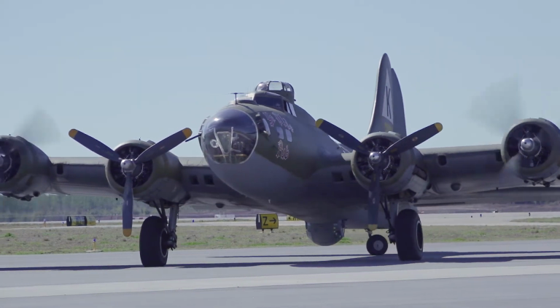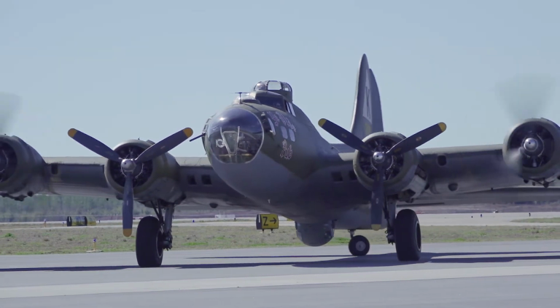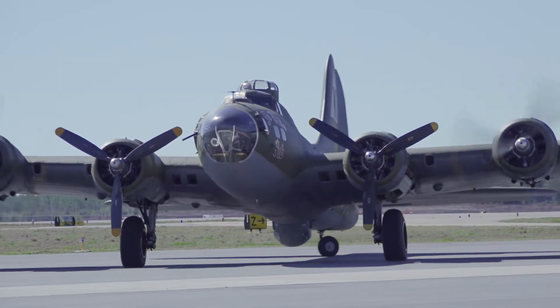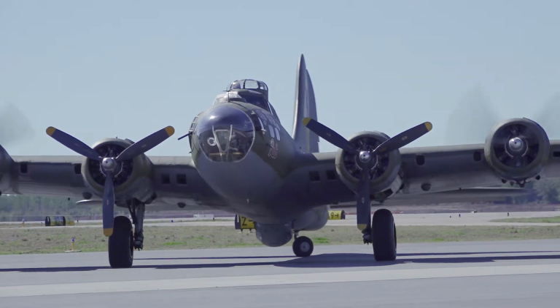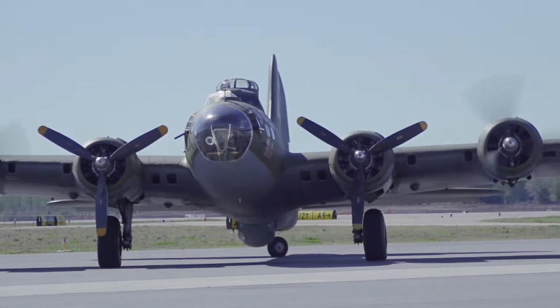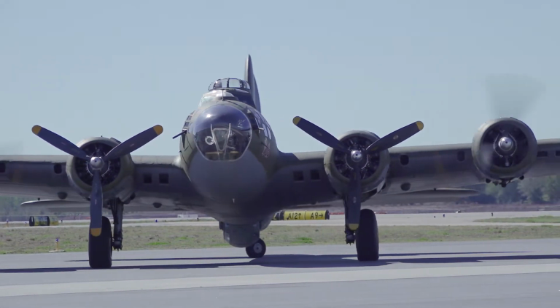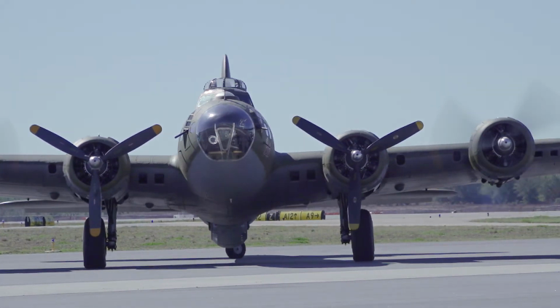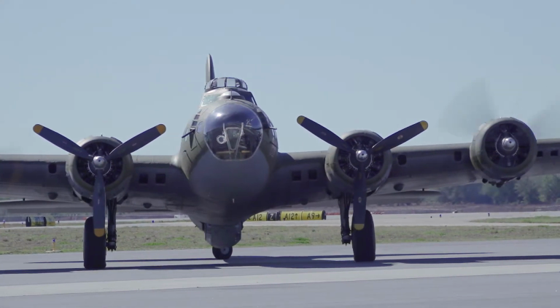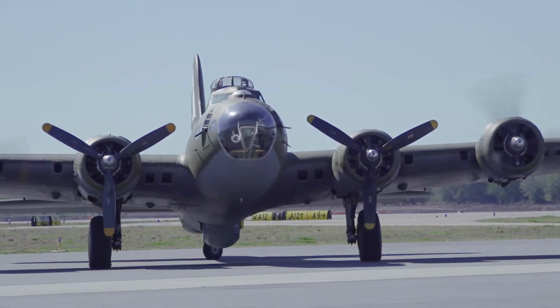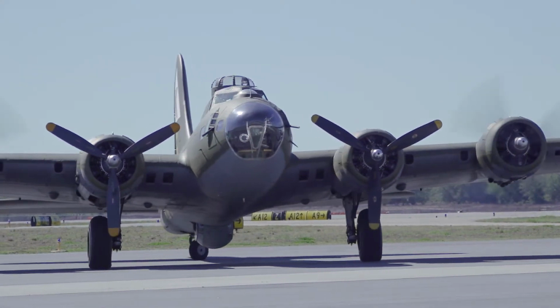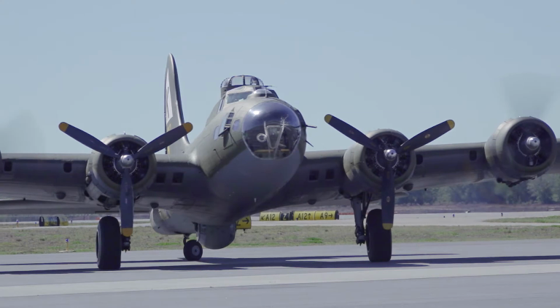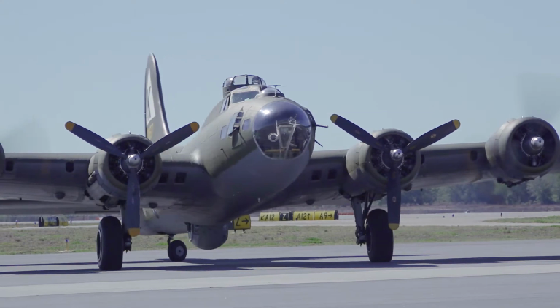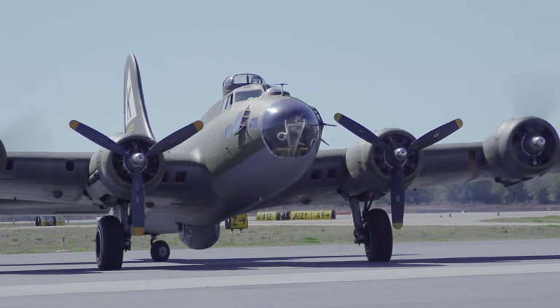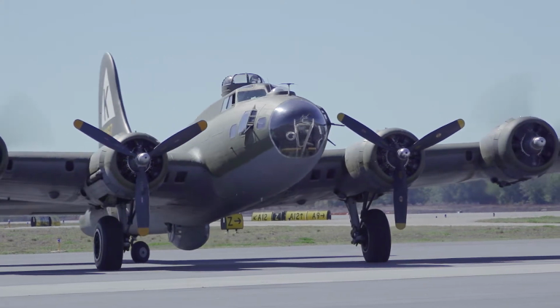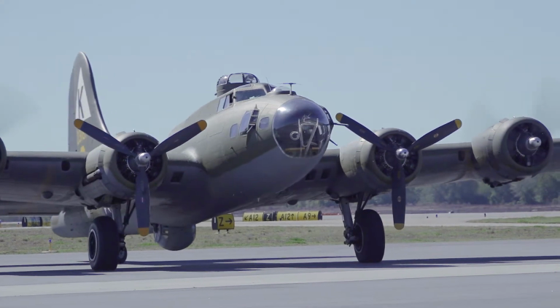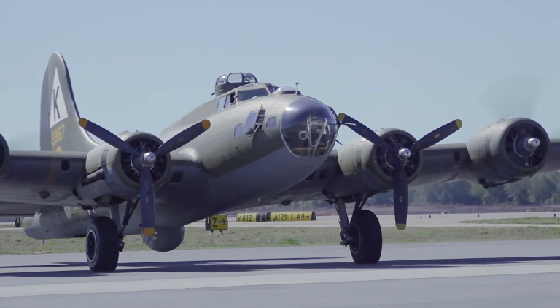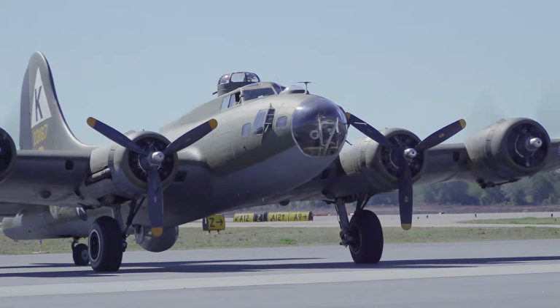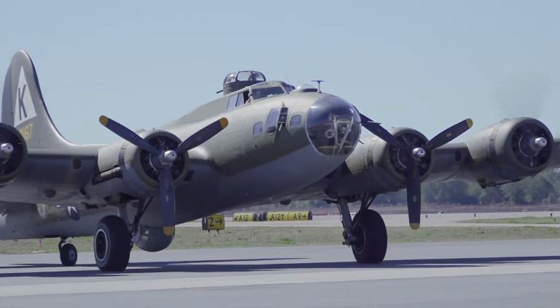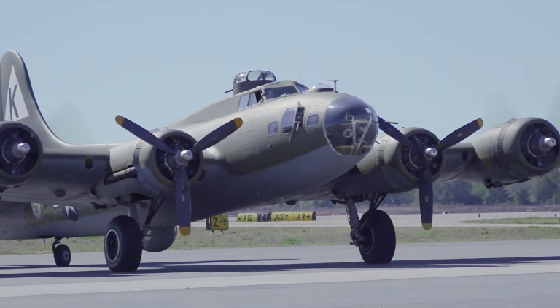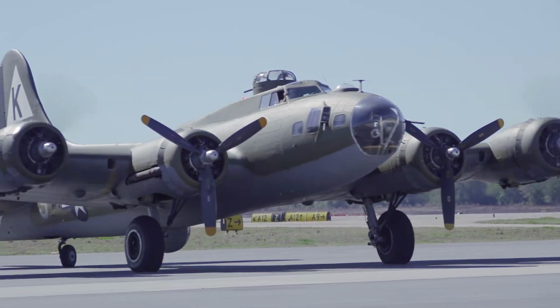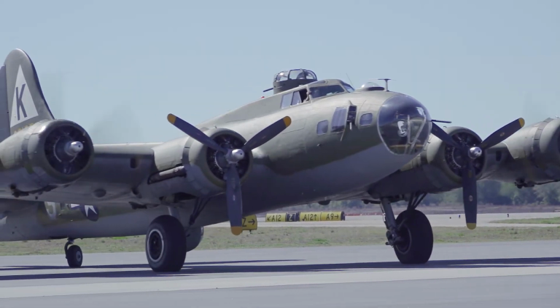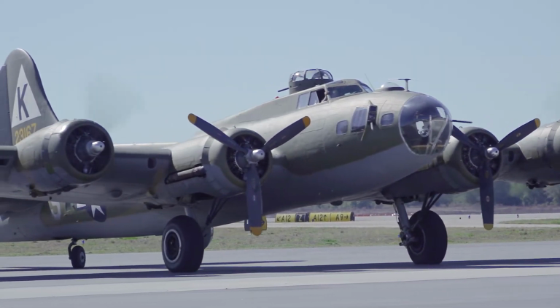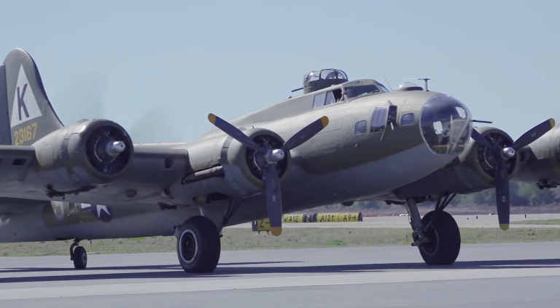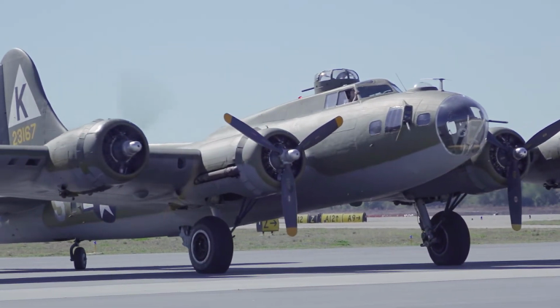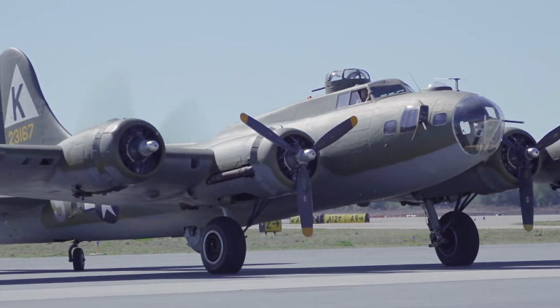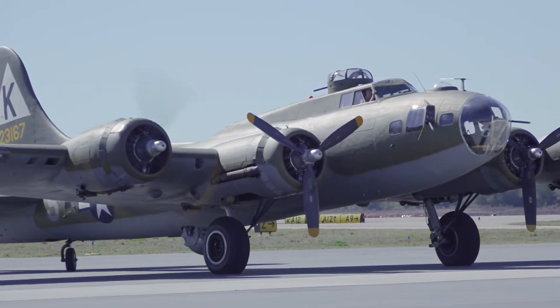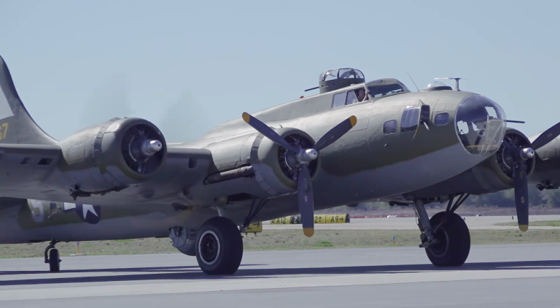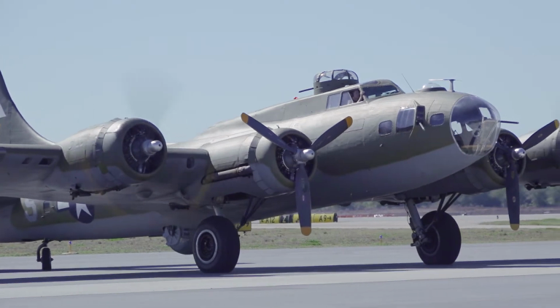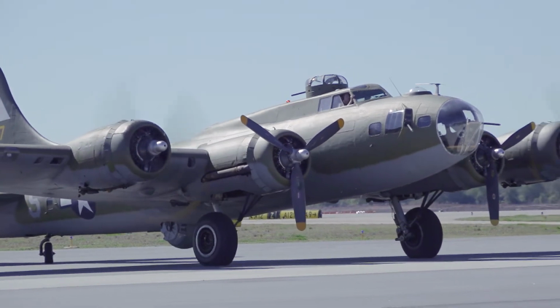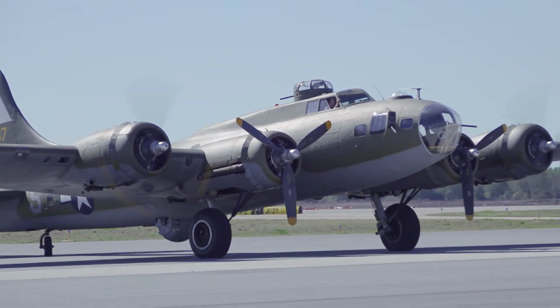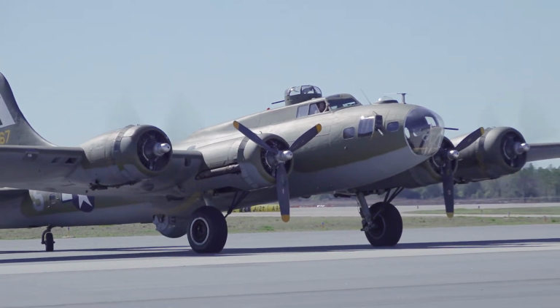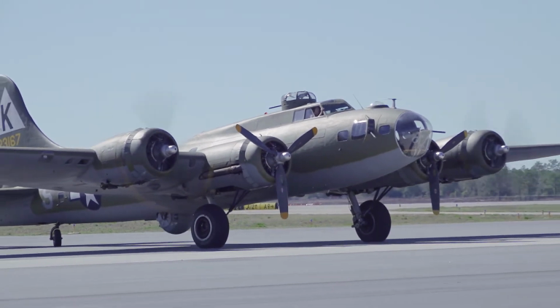Aviation history landed in Tallahassee on a bright, crisp February day. It dropped into our airport to remind us of a struggle that consumed the world more than 75 years ago.